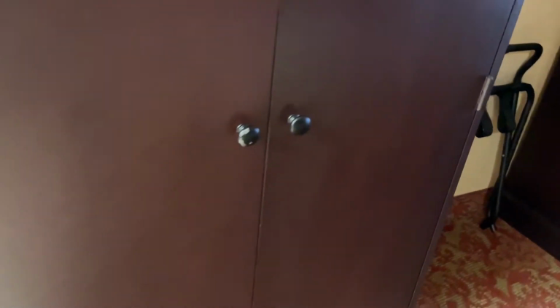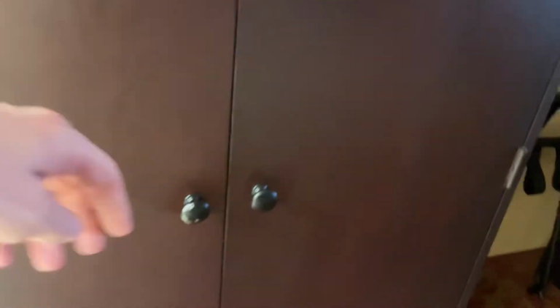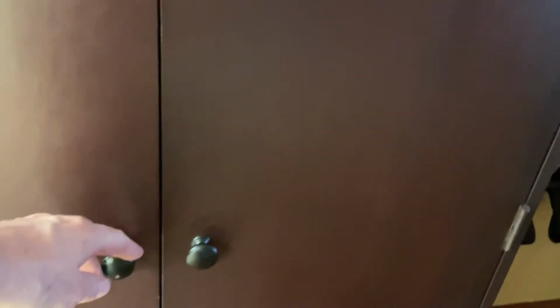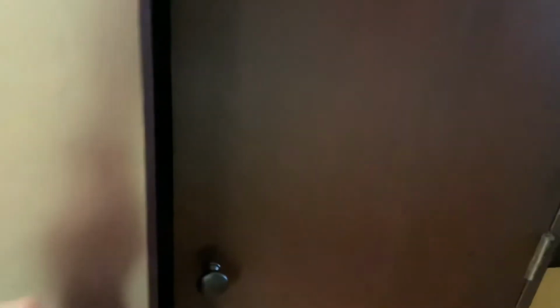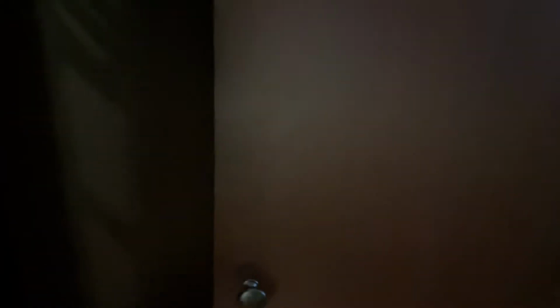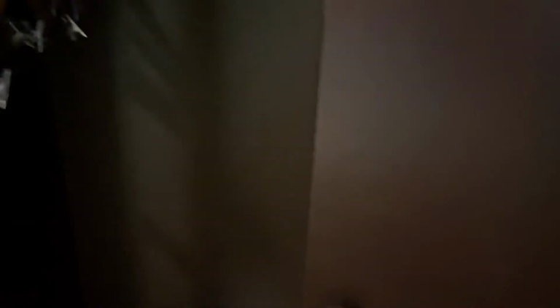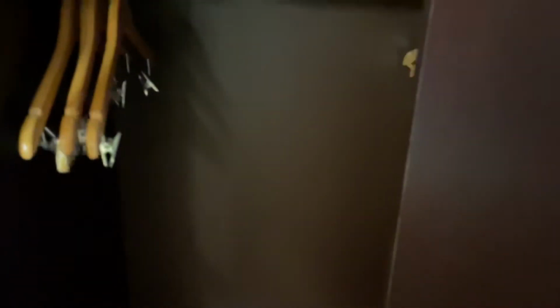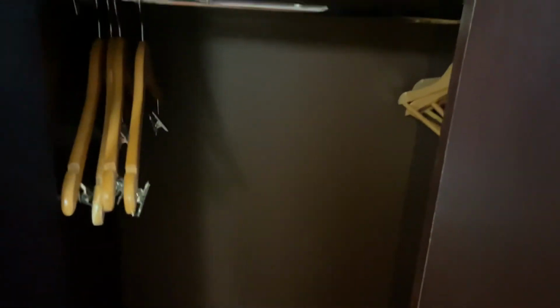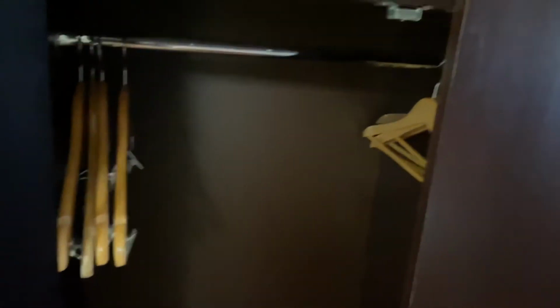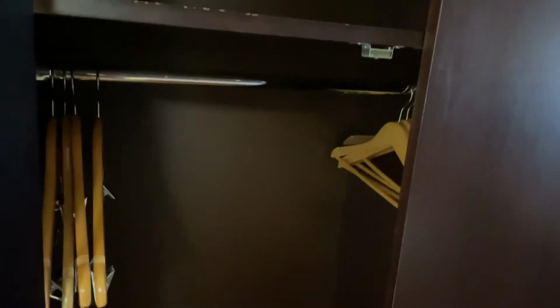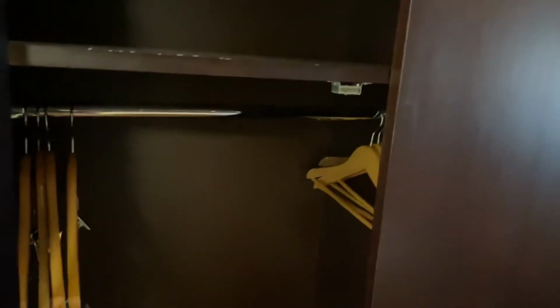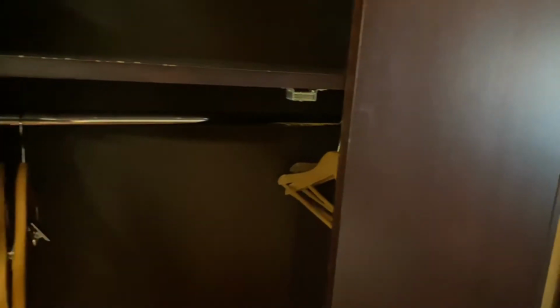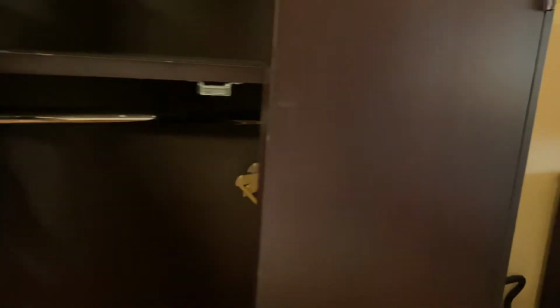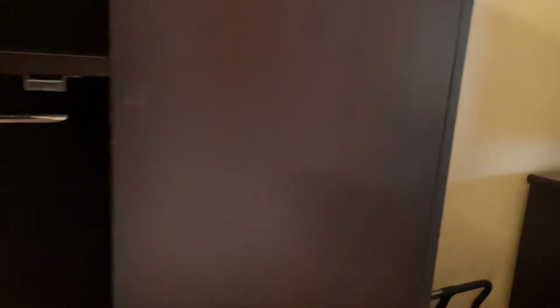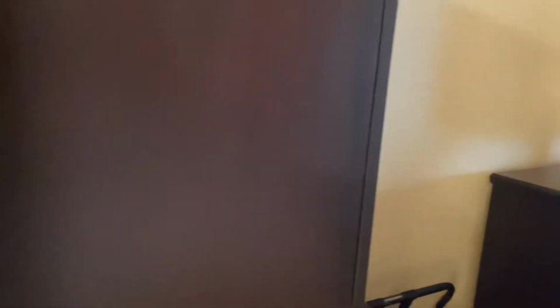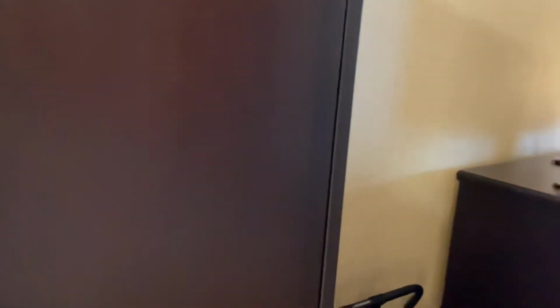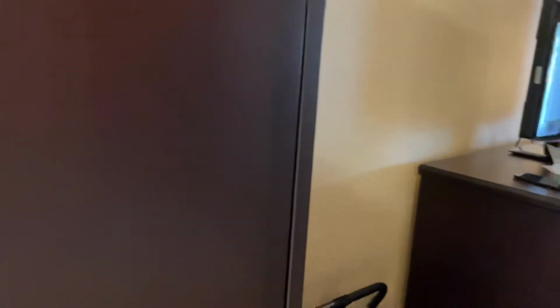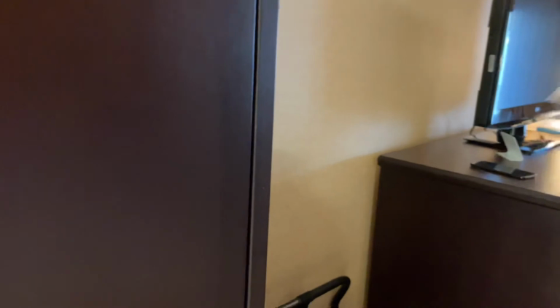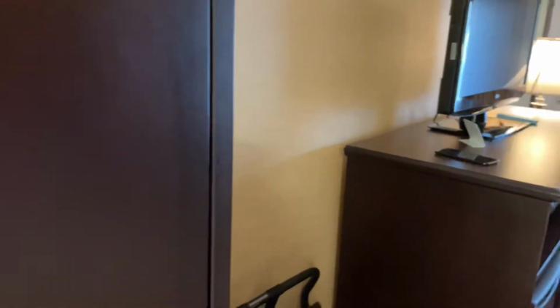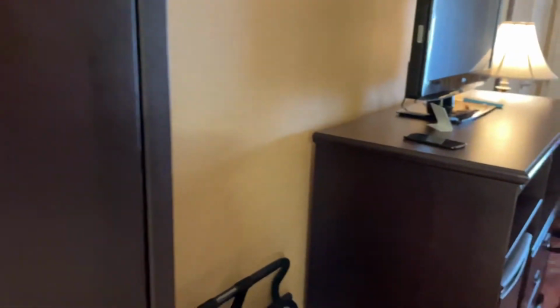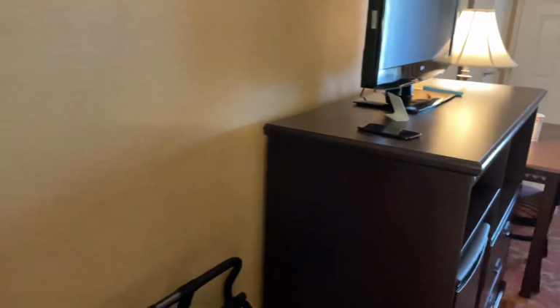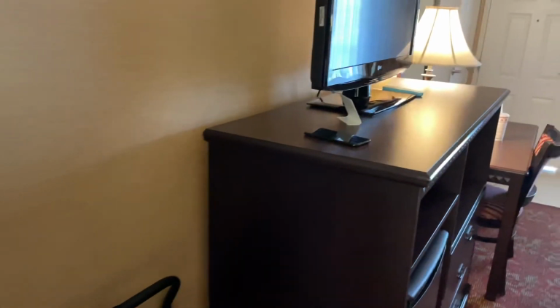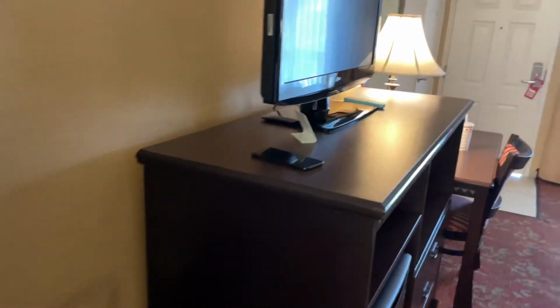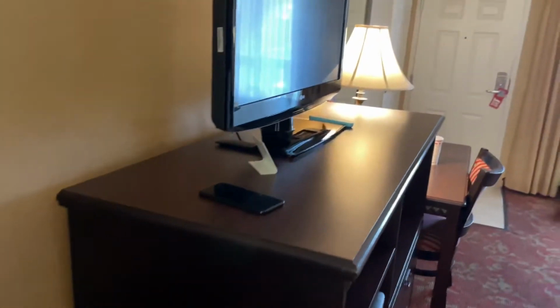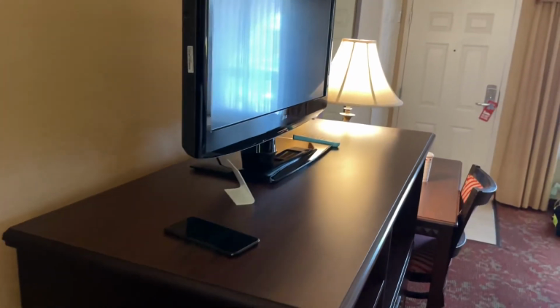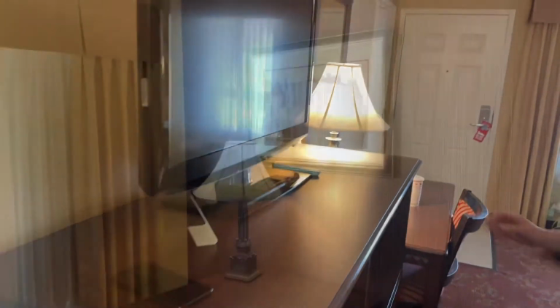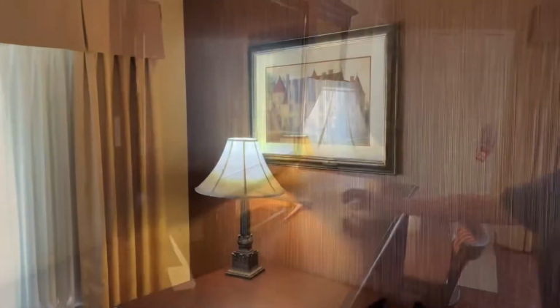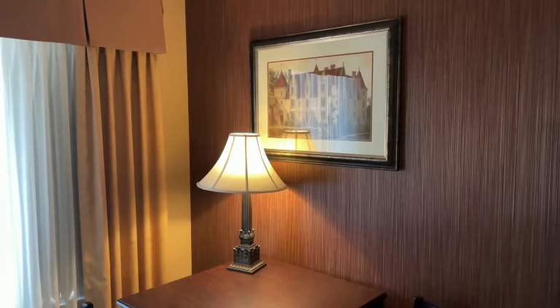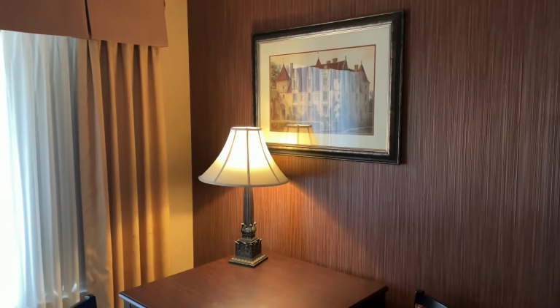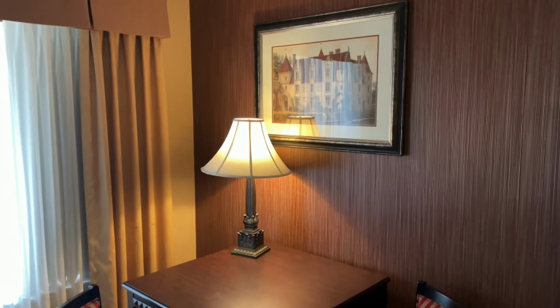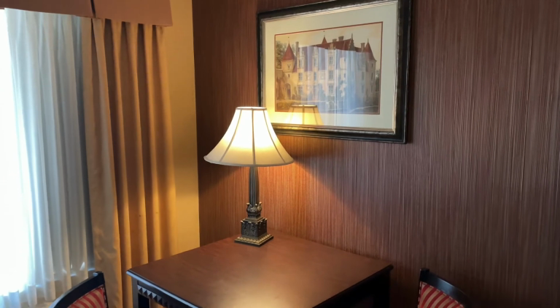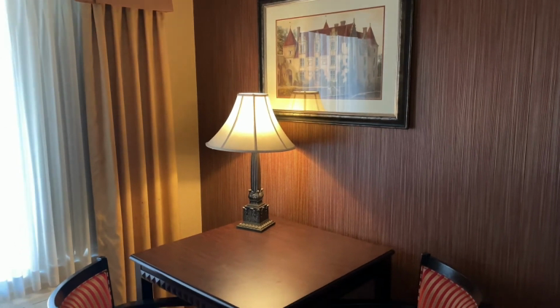There's a nice desk over there next to the TV area, and a table with two chairs. So plenty of room here — a place to sit down, relax, and have a meal, or just put your feet up and have a bottle of water to get out of the heat.